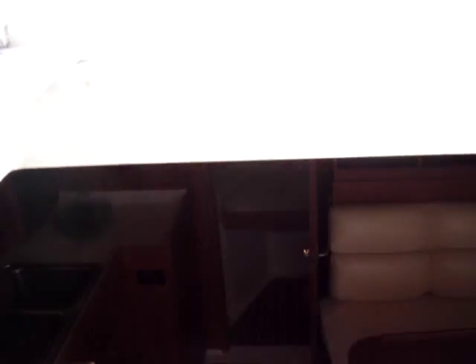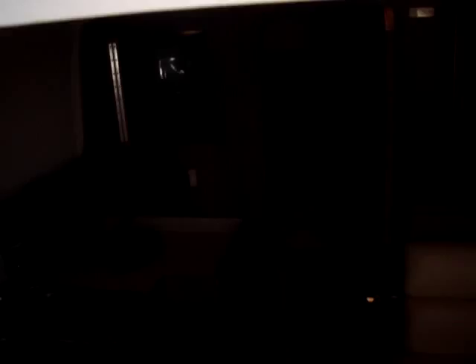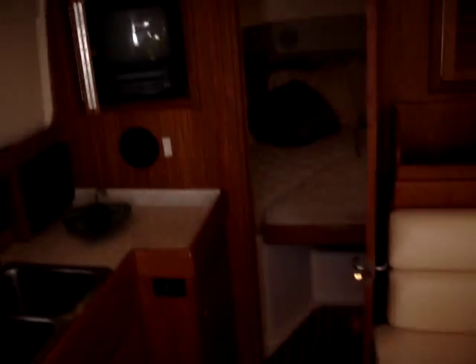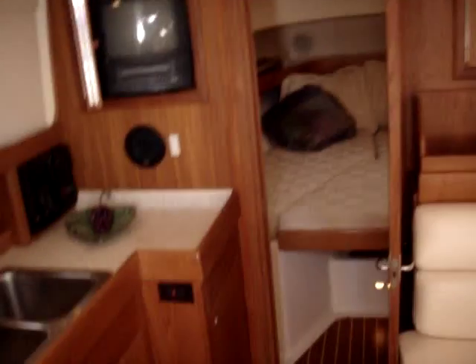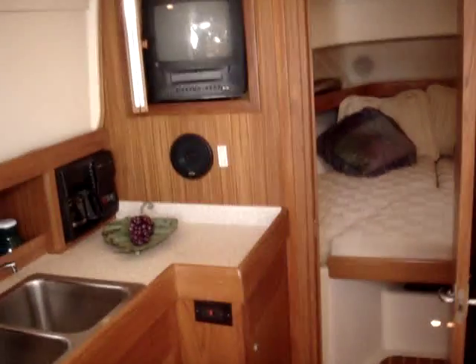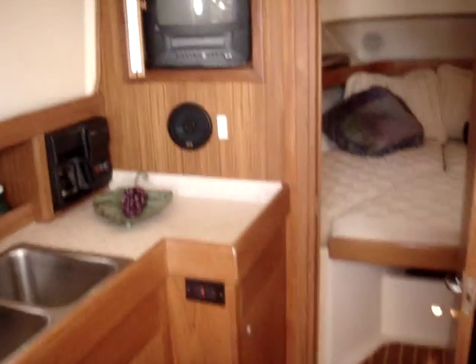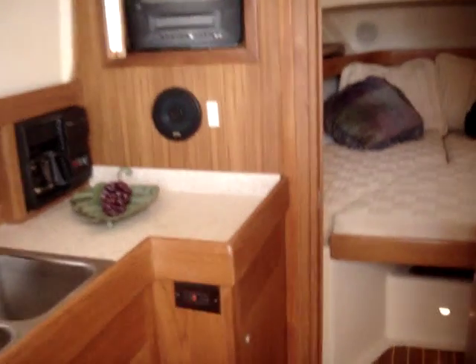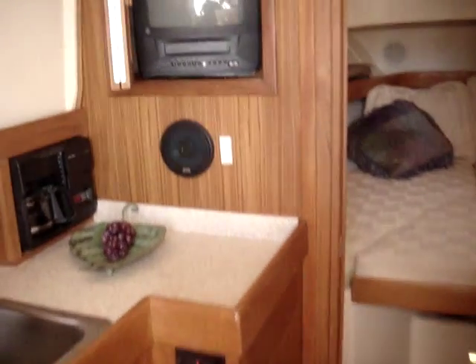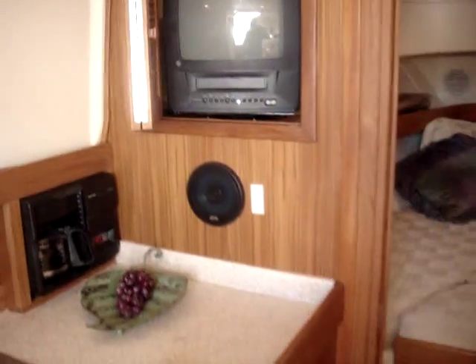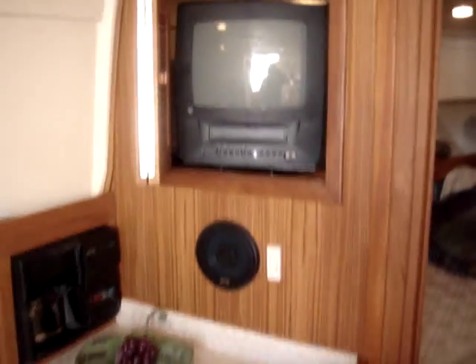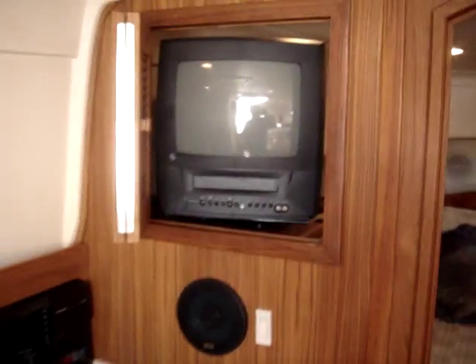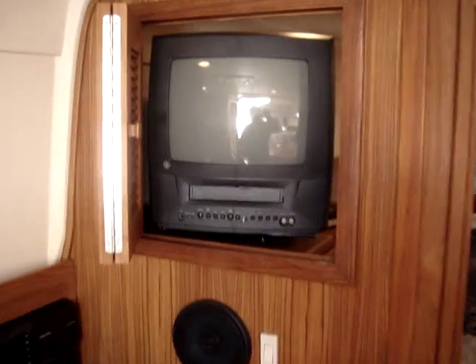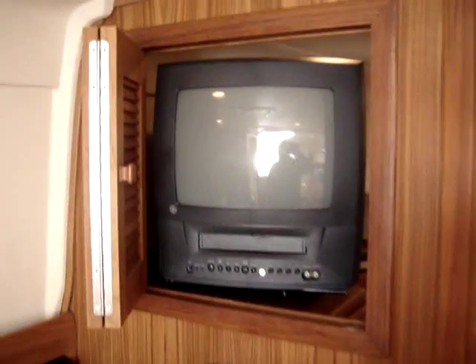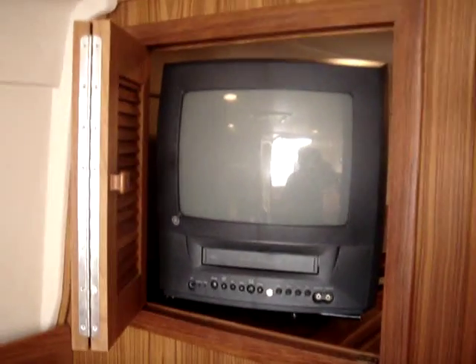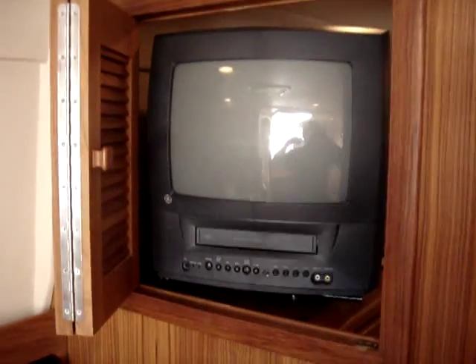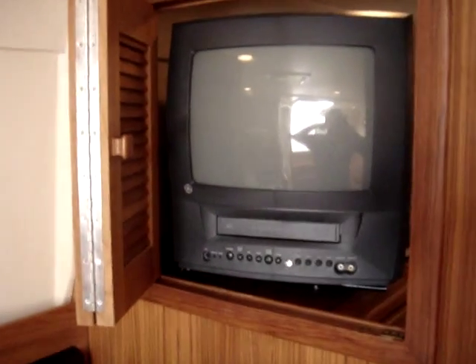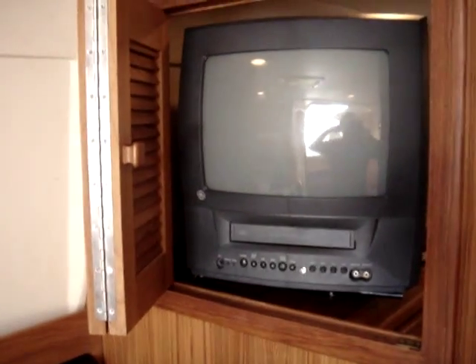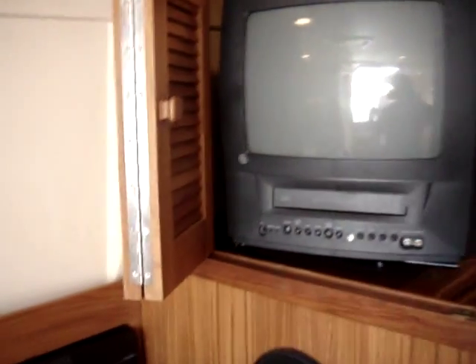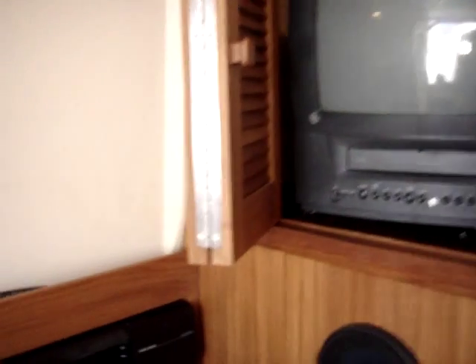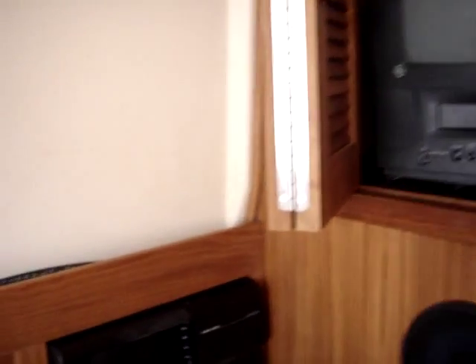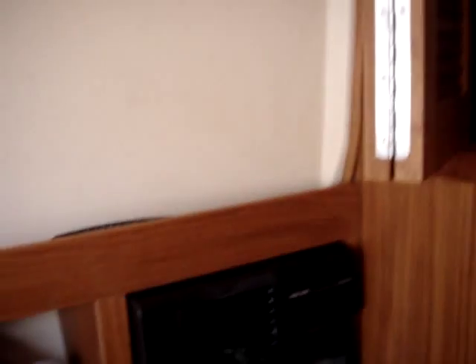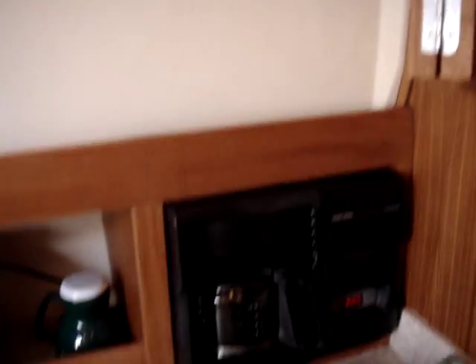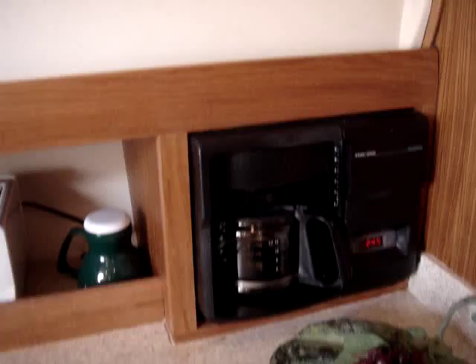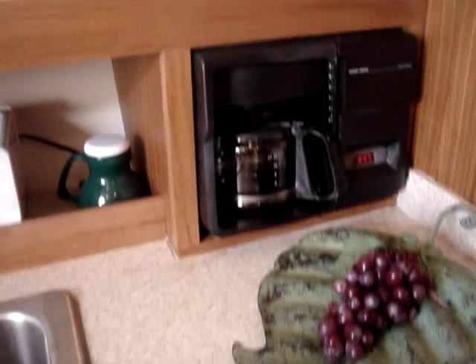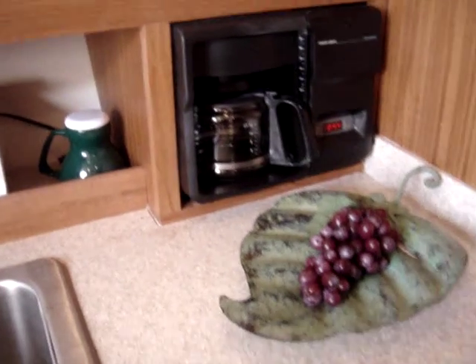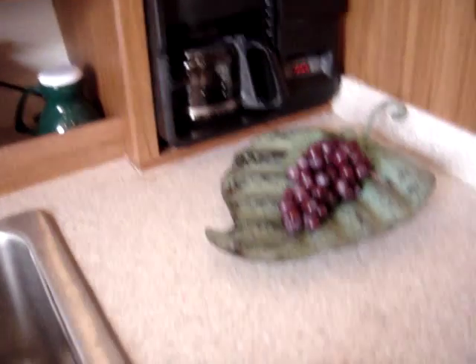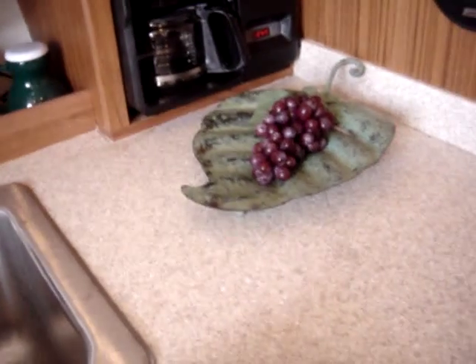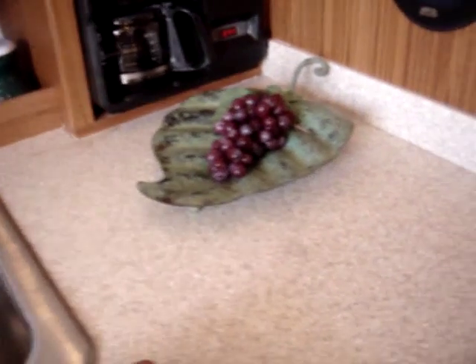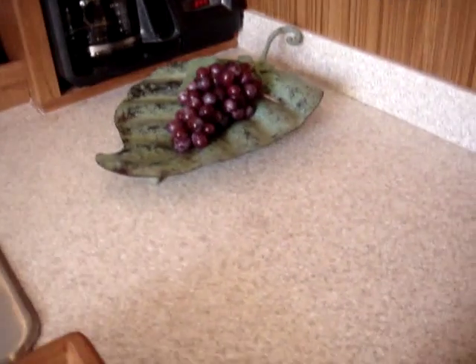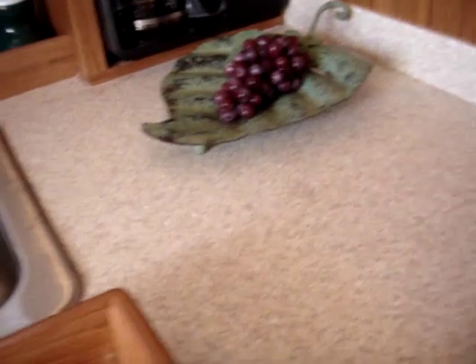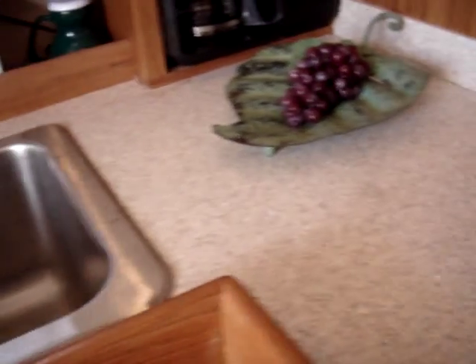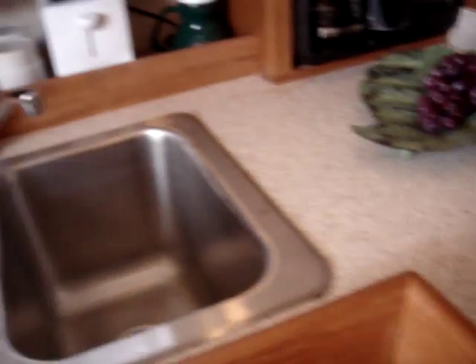Stepping down into the aft salon, there is a 13-inch TV/VCR that can be viewed from both the salon and the V-berth, a Black & Decker built-in coffee maker, and beautiful Corian countertops.